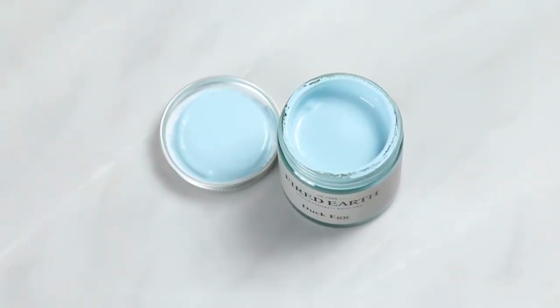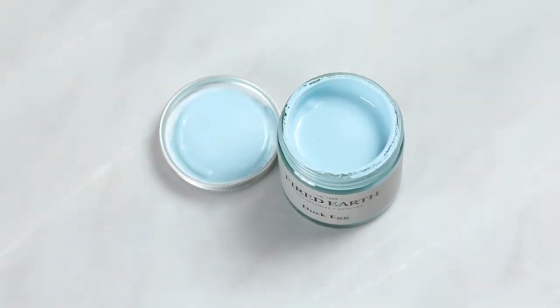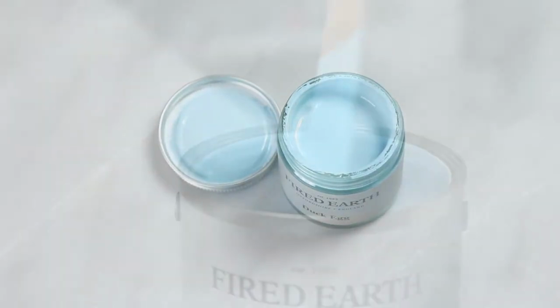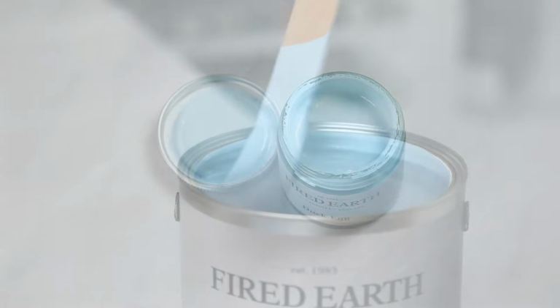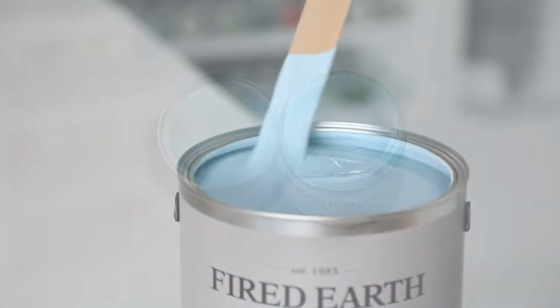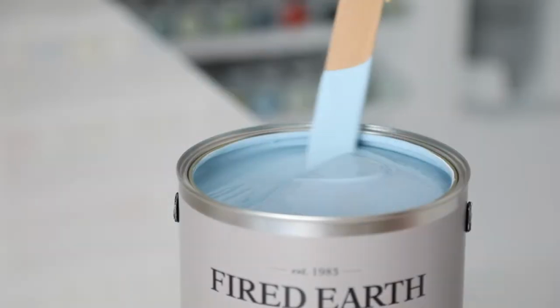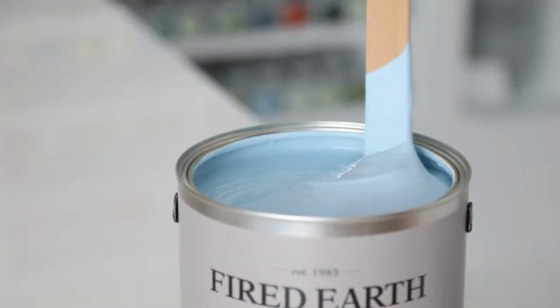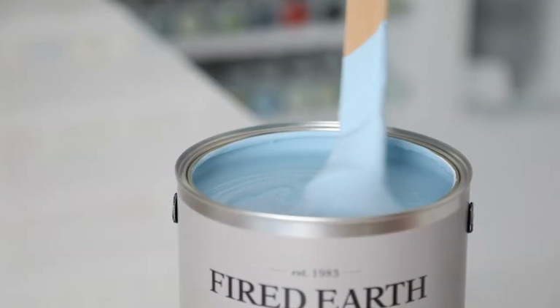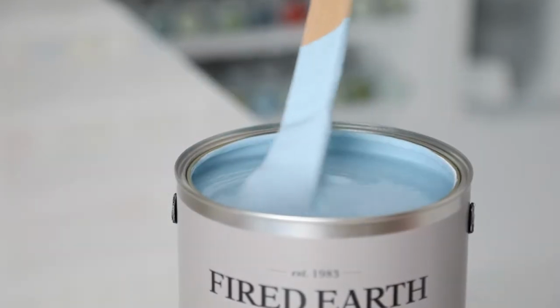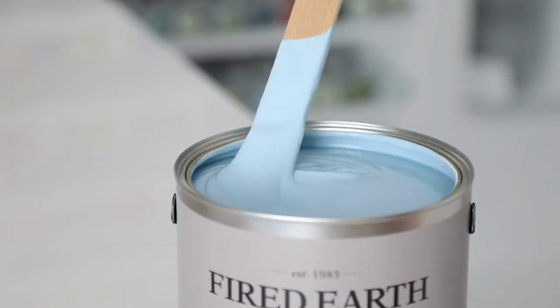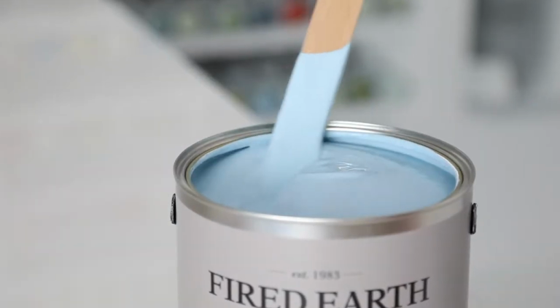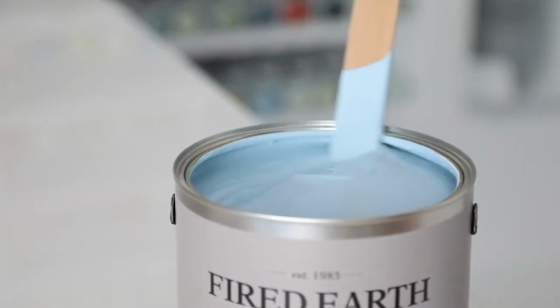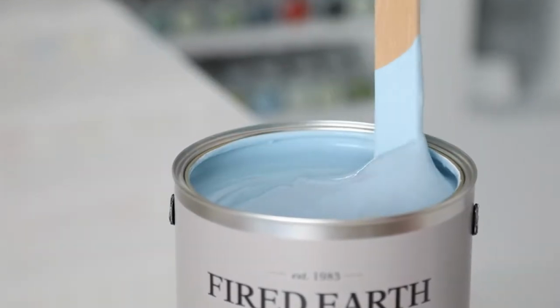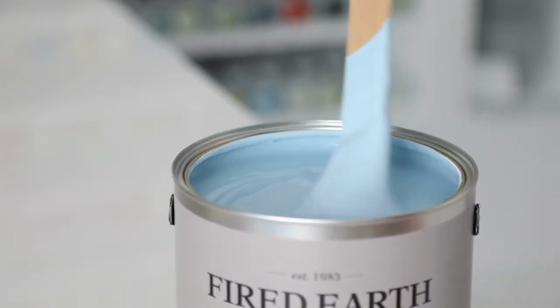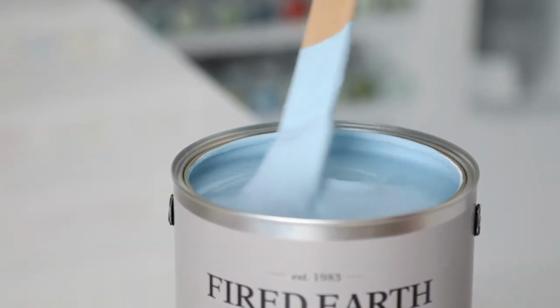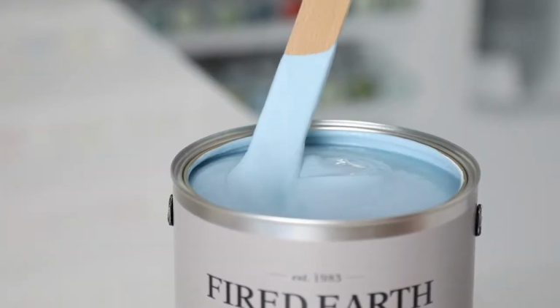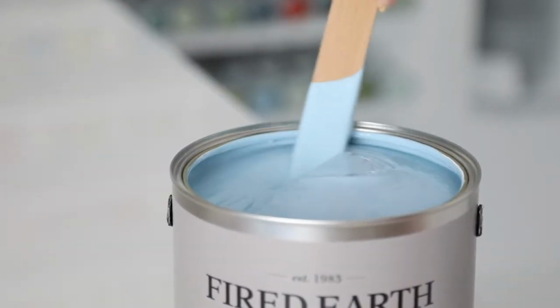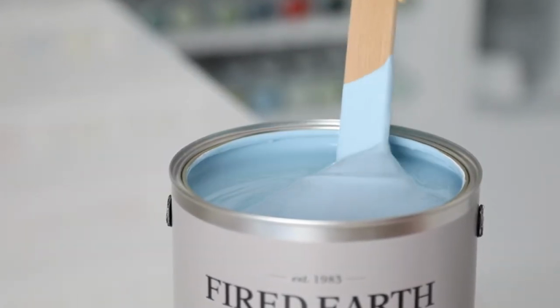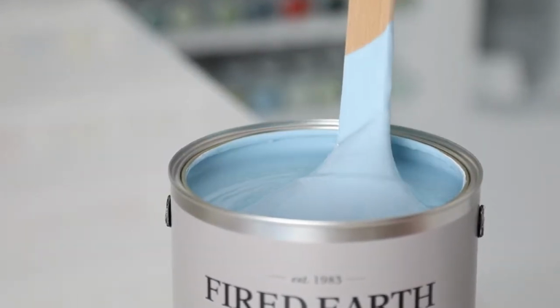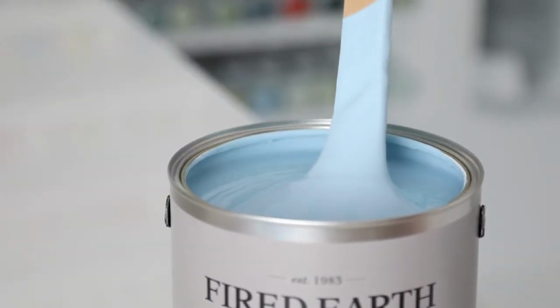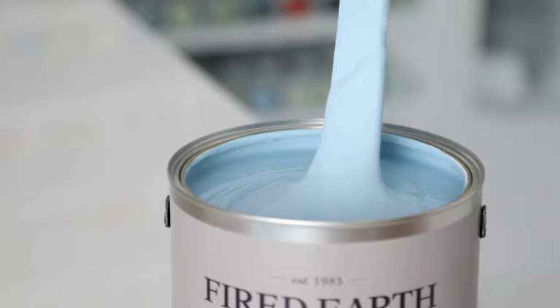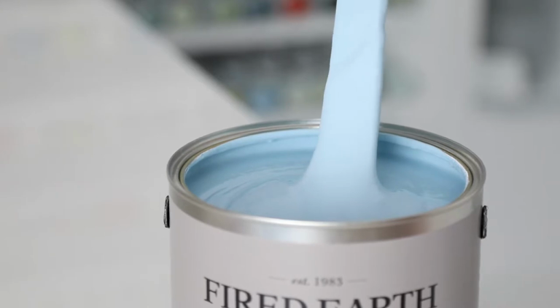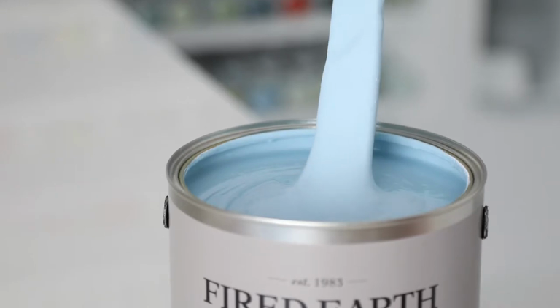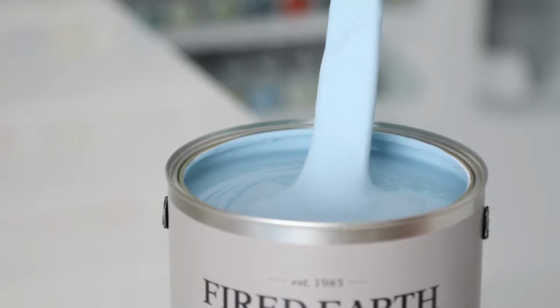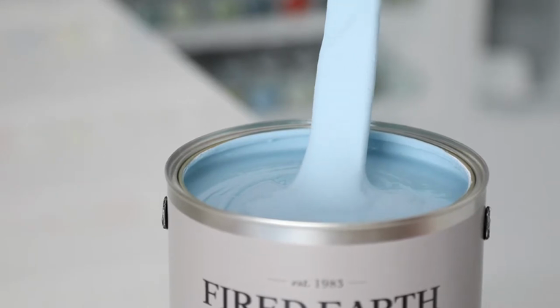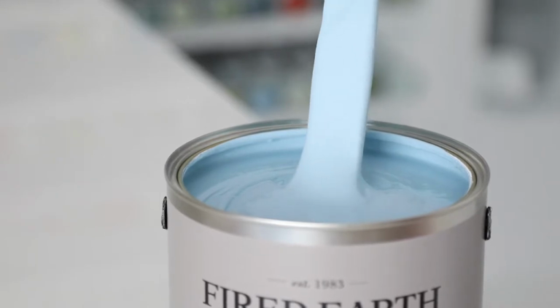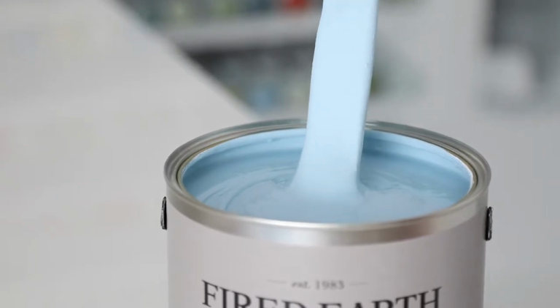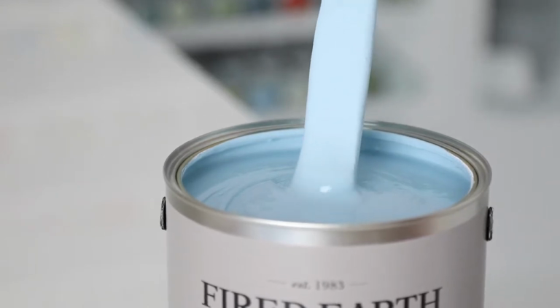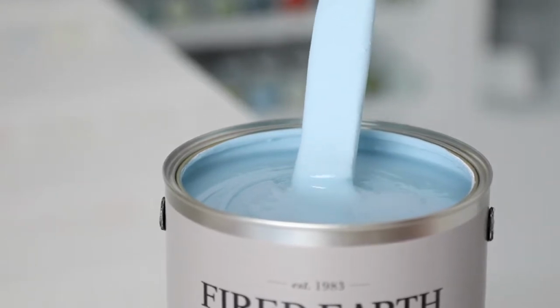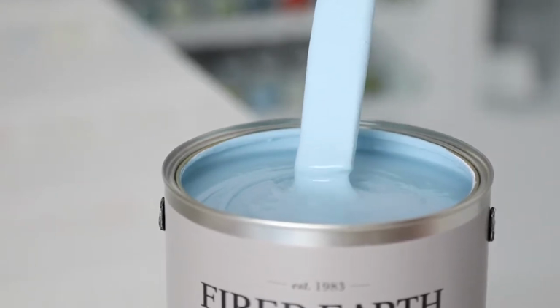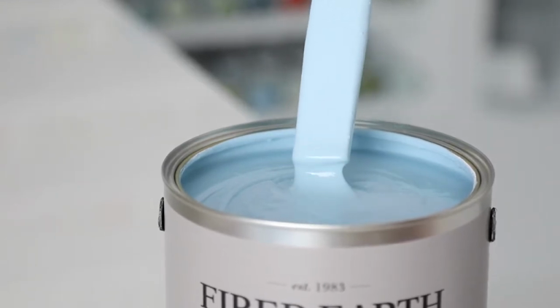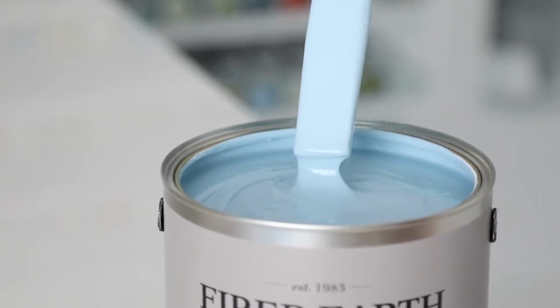Excellent in kitchens and bathrooms. Available in a variety of finishes including matte emulsion, eggshell and exterior masonry.